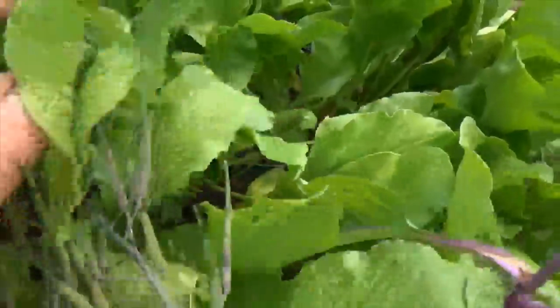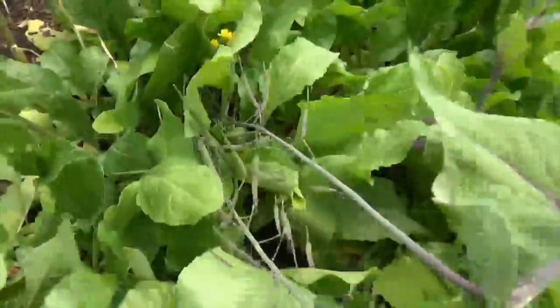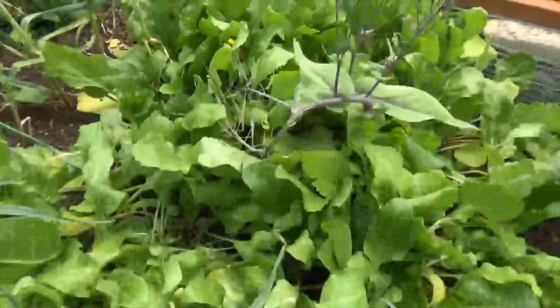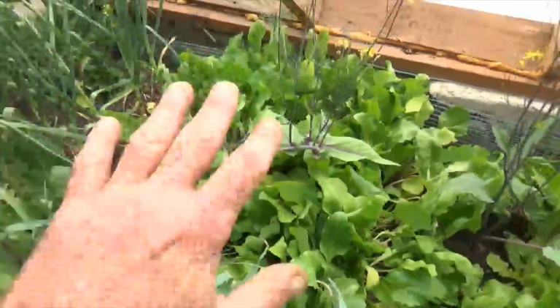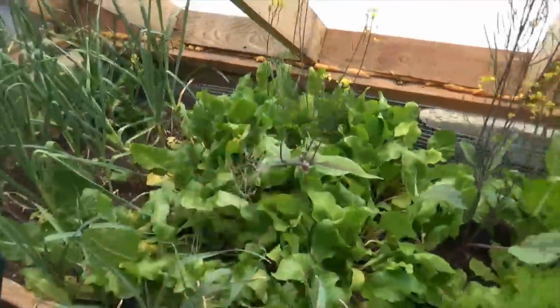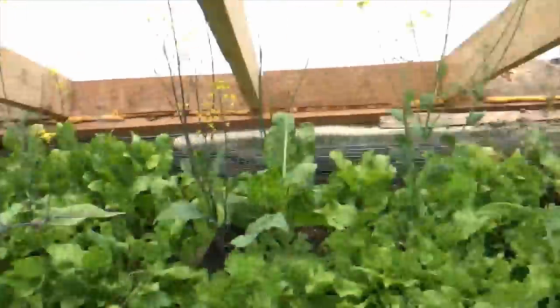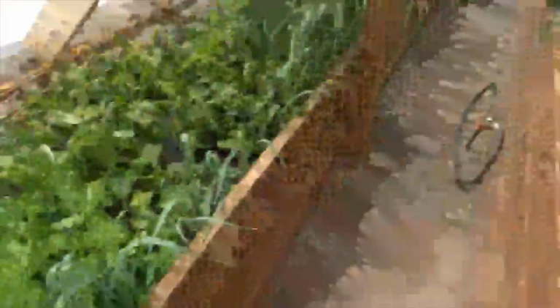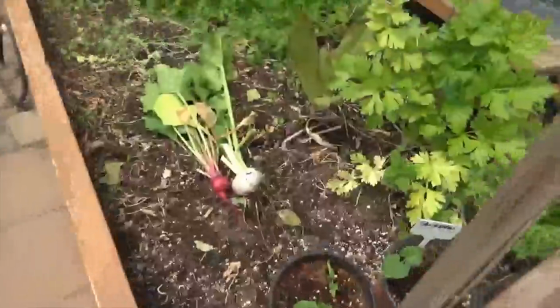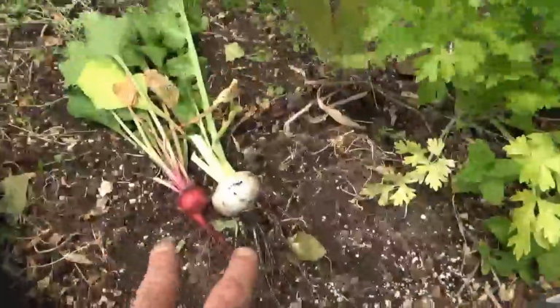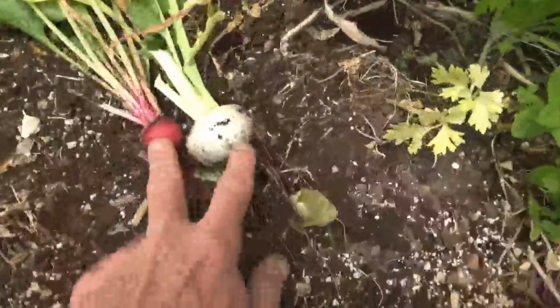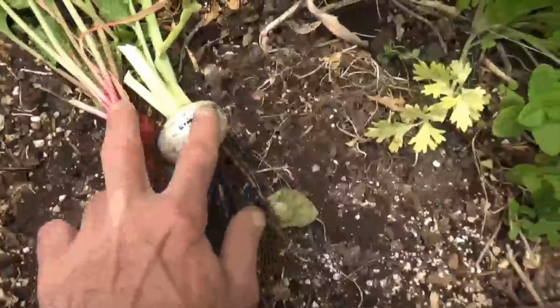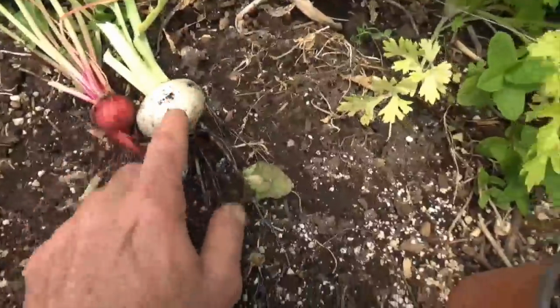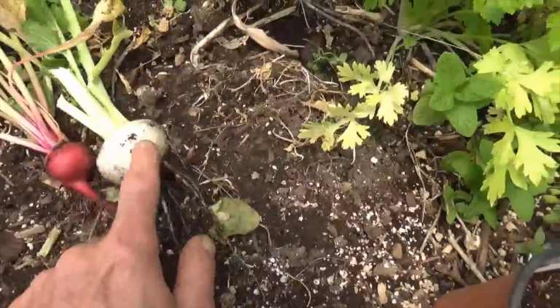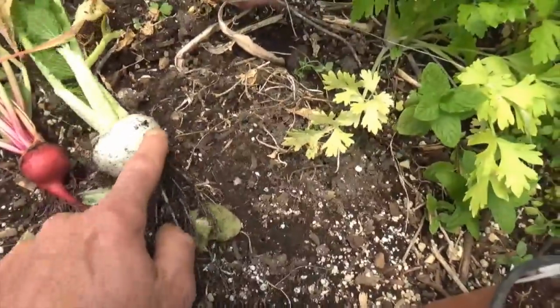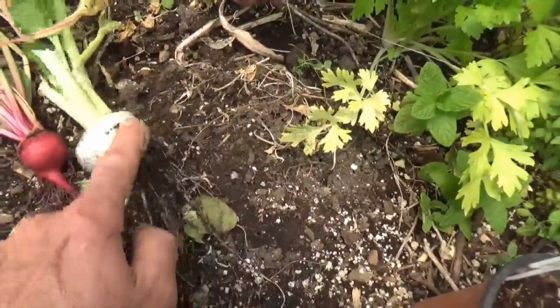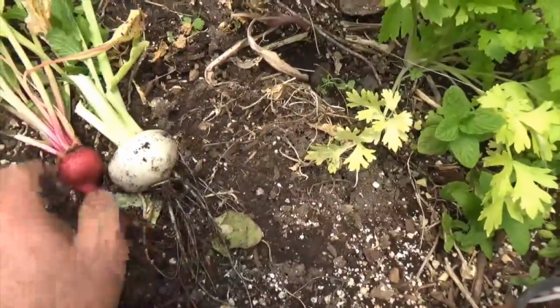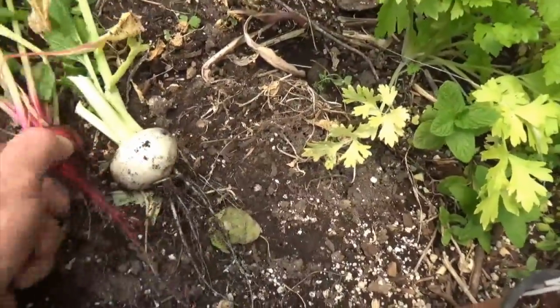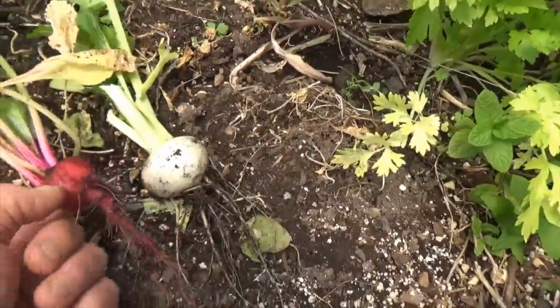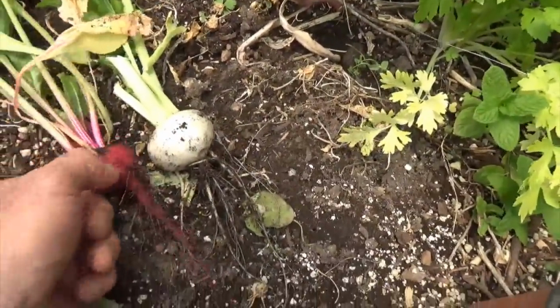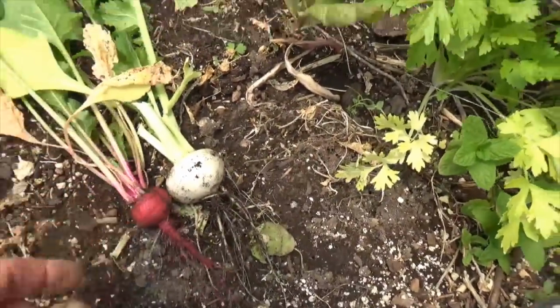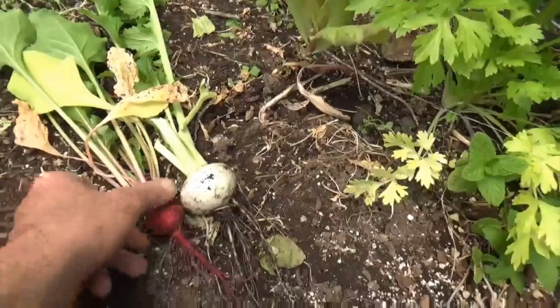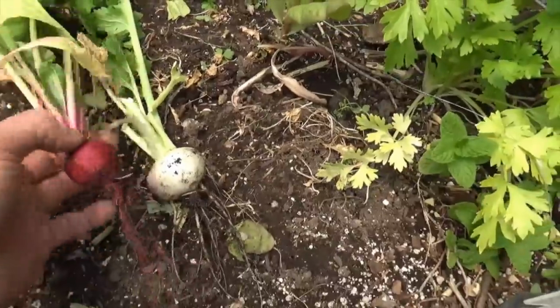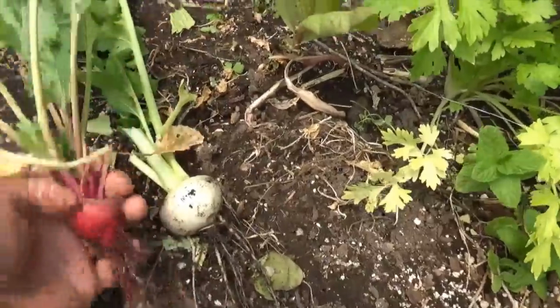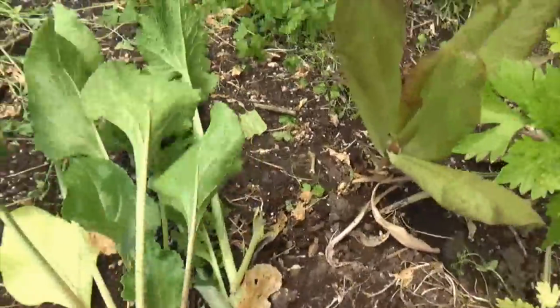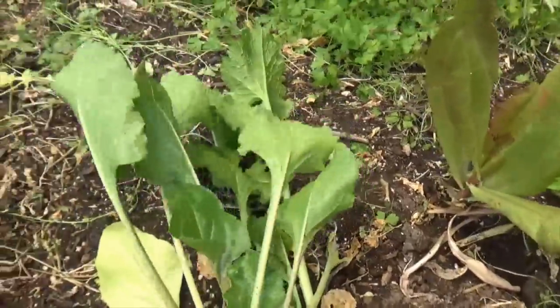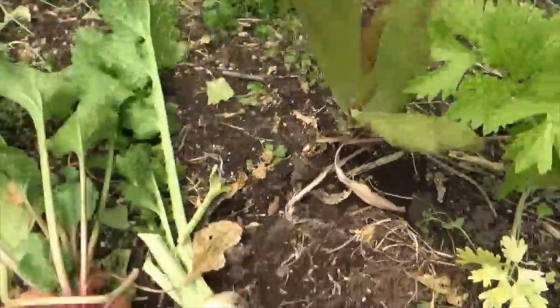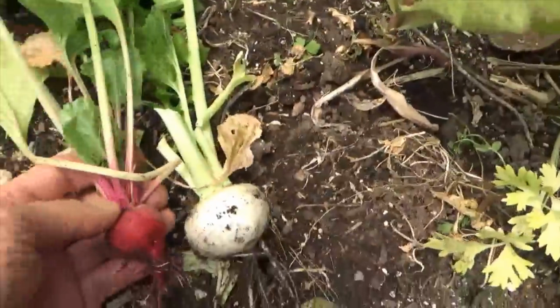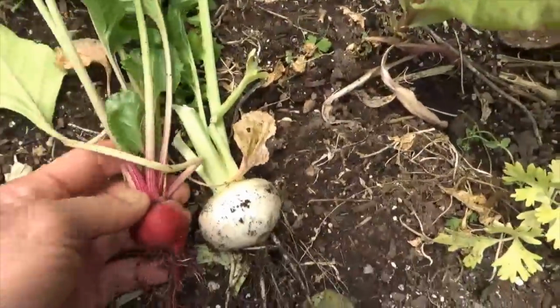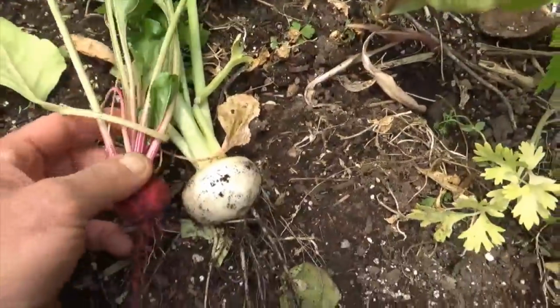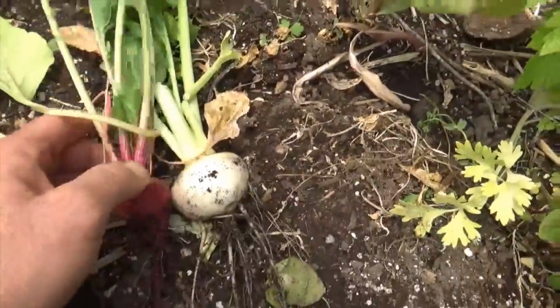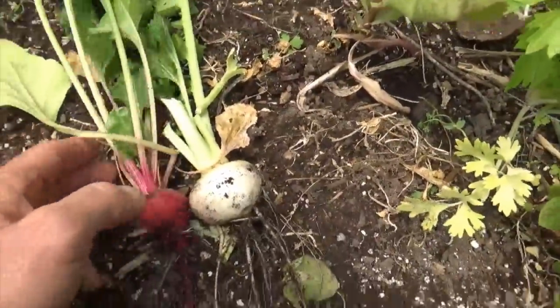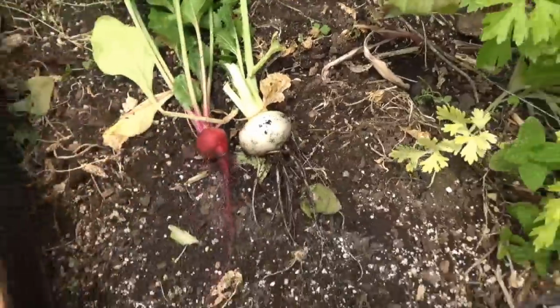These have about another month to go, and probably another month to get the turnips out too. This beet is only about two to three inches, and the turnip is about an inch and a half. But I can eat the greens, I can eat the veg on this, so we're going to be eating that tonight.